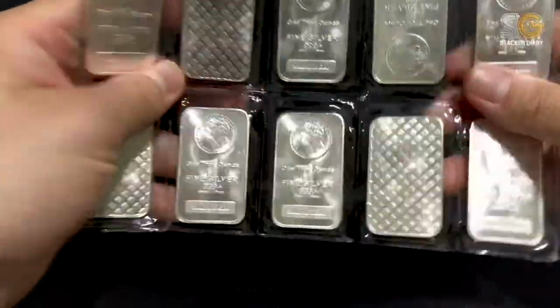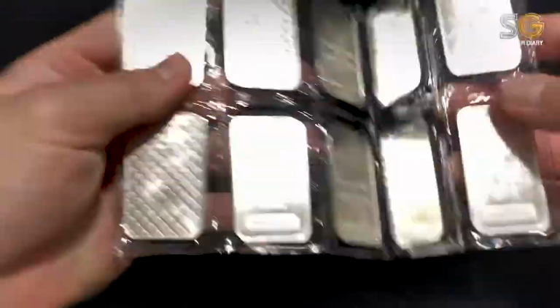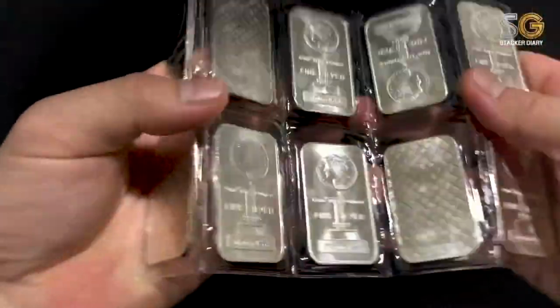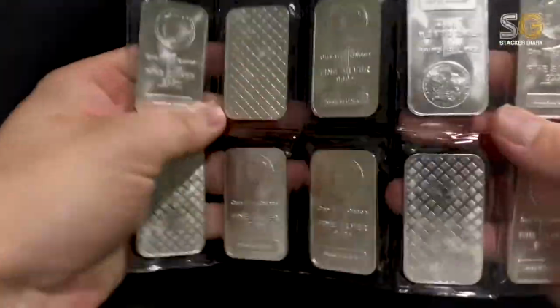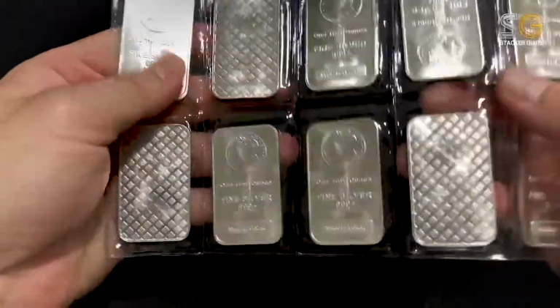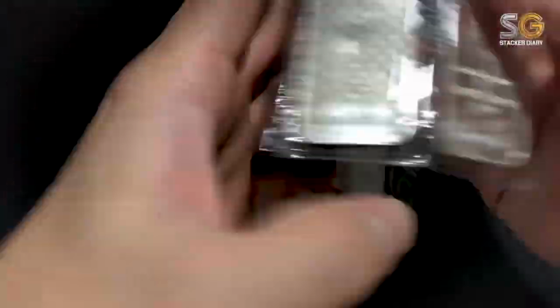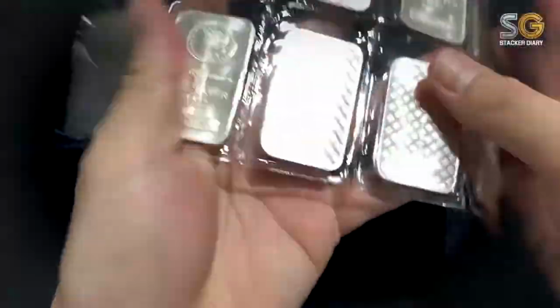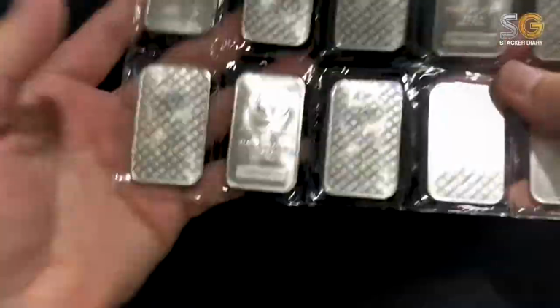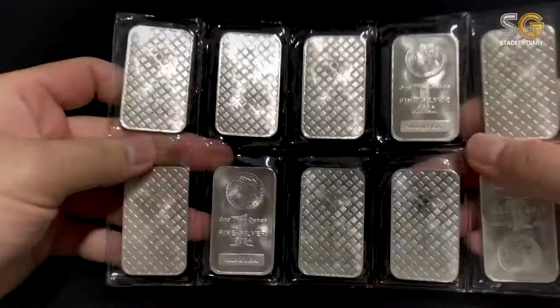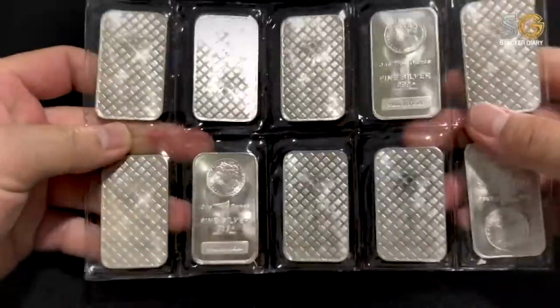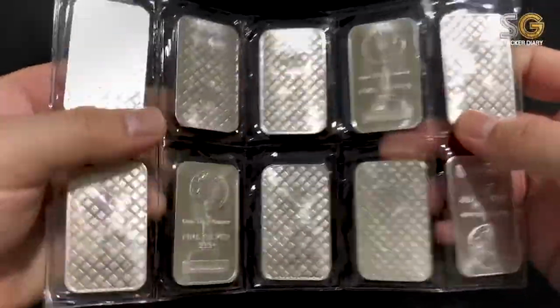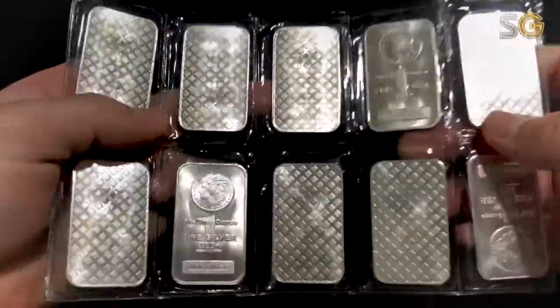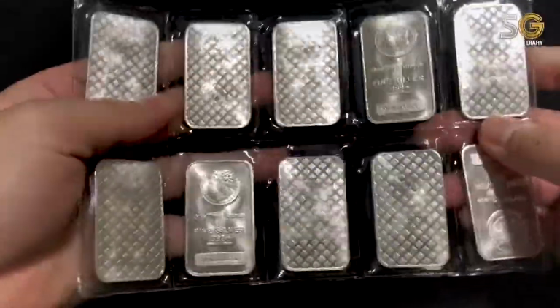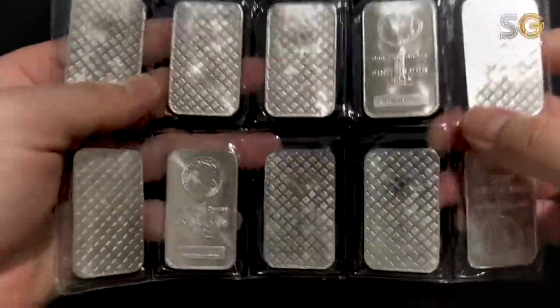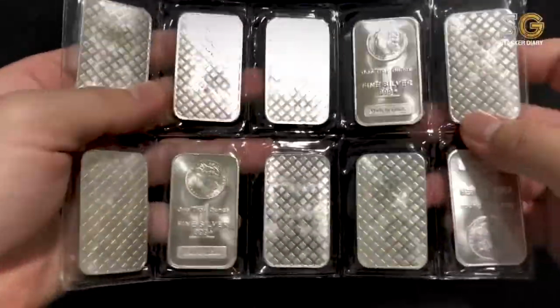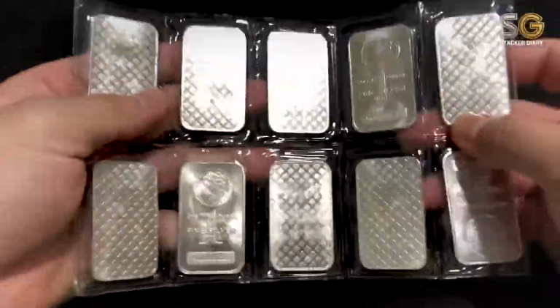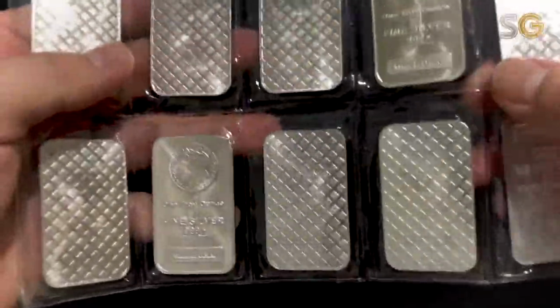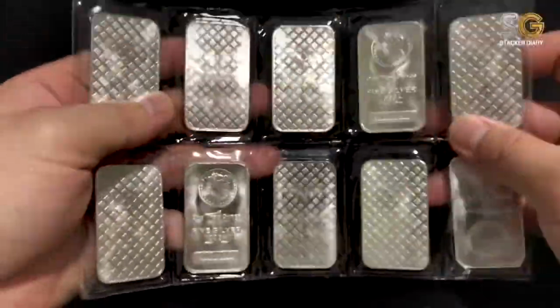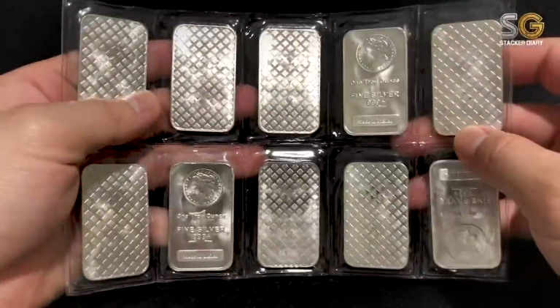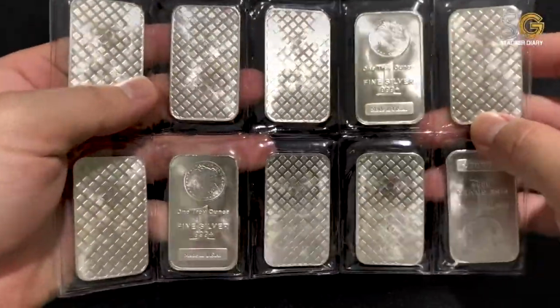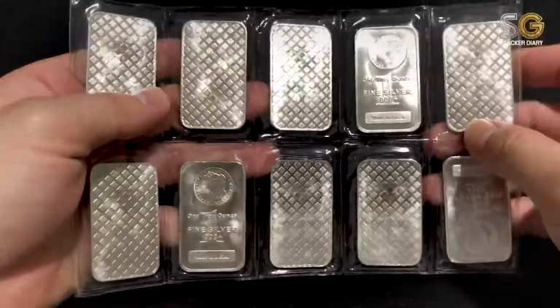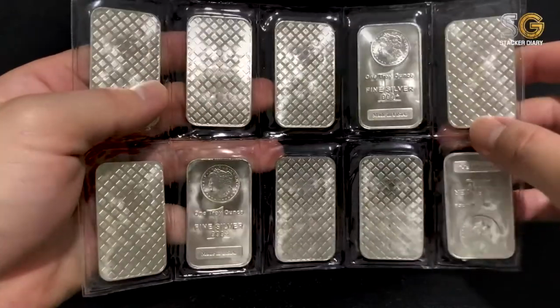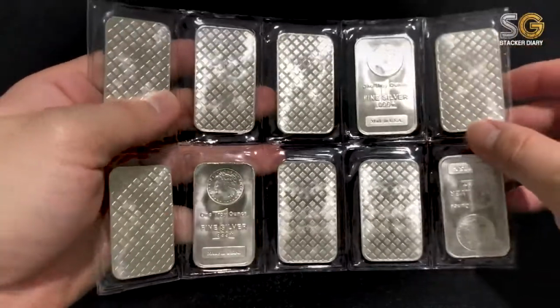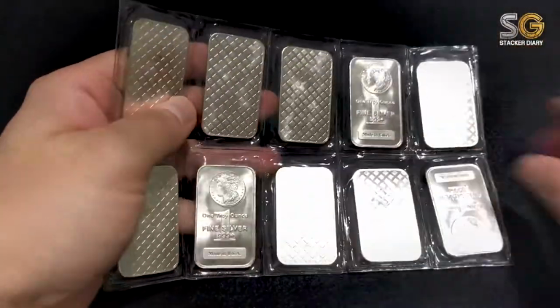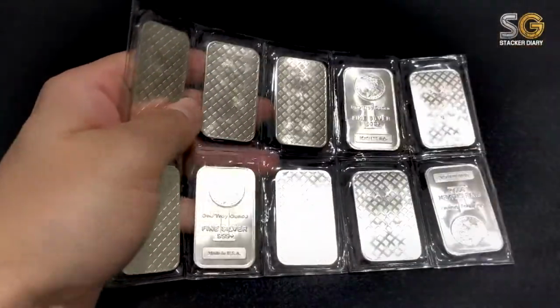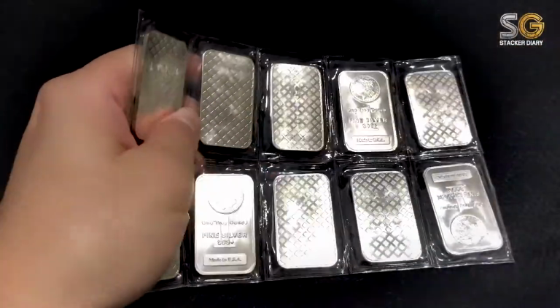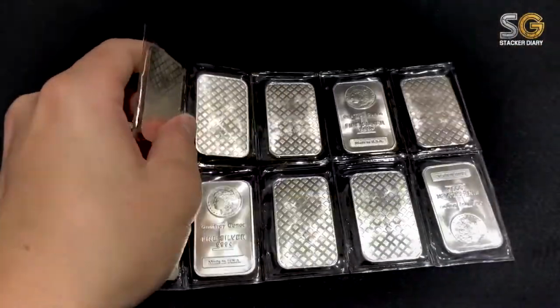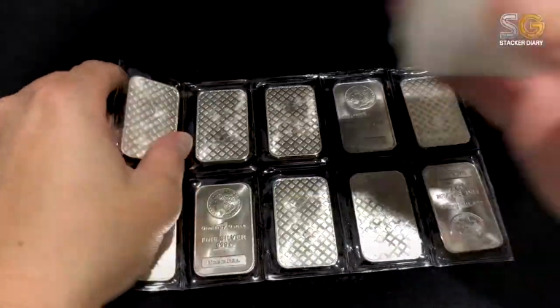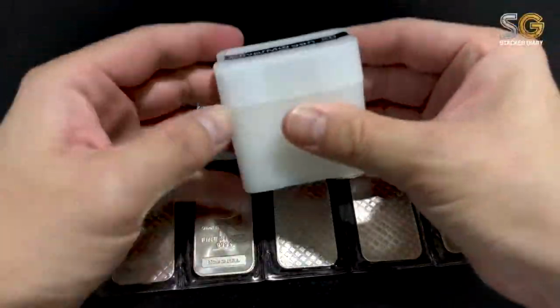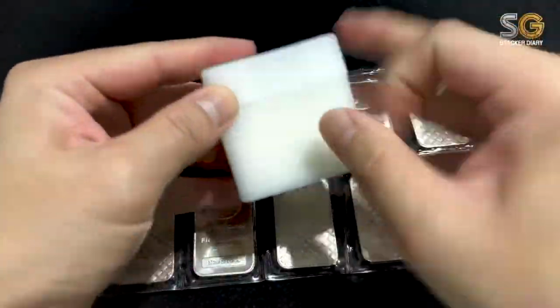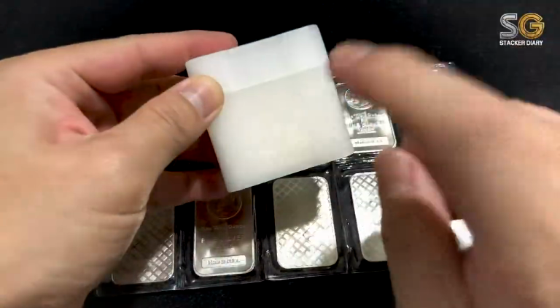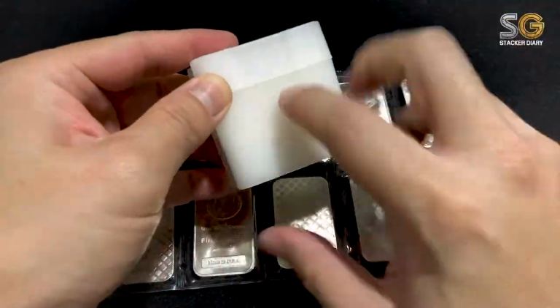Silver stackers out there. Today I'm very happy because I finally managed to get this silver Morgan bar — another 10 pieces to fill up my one tube.